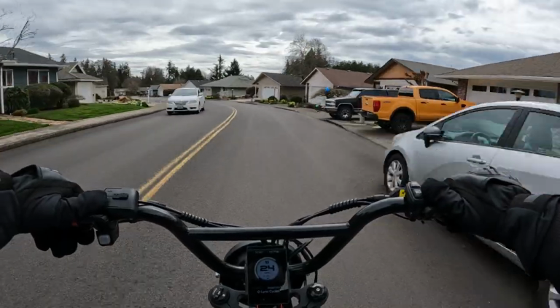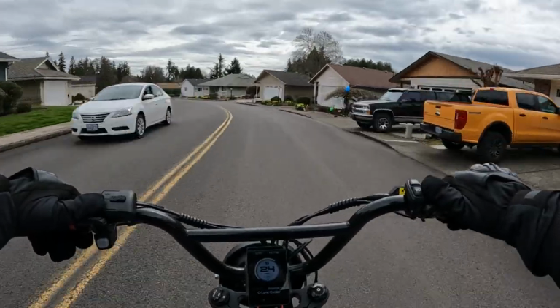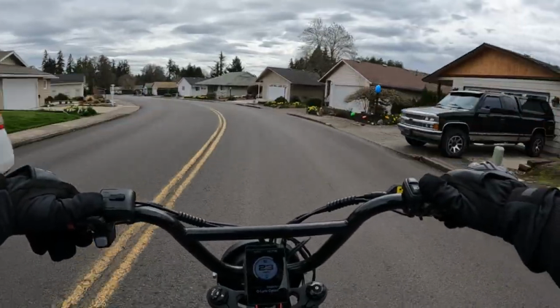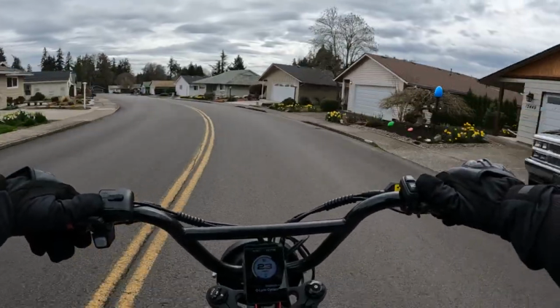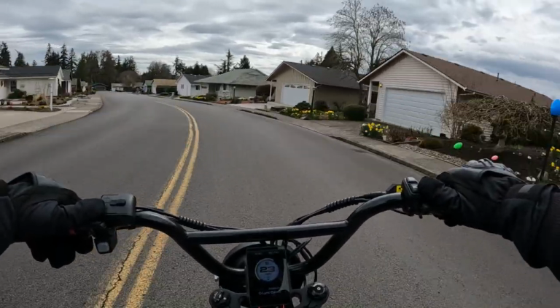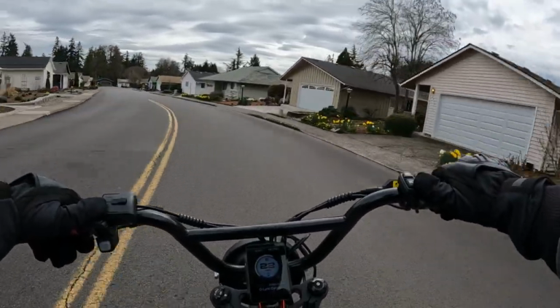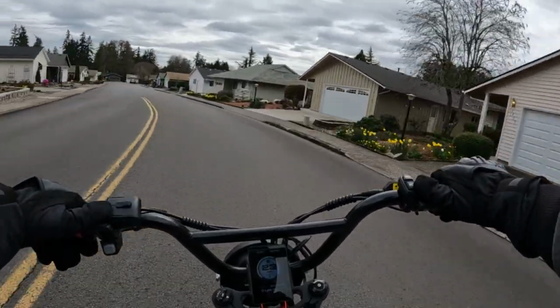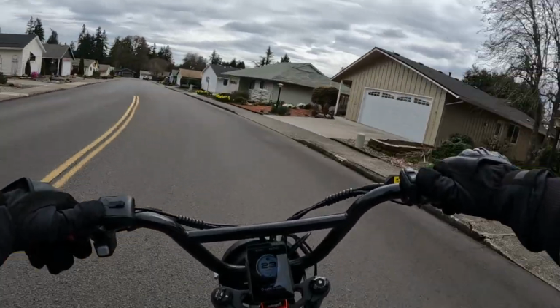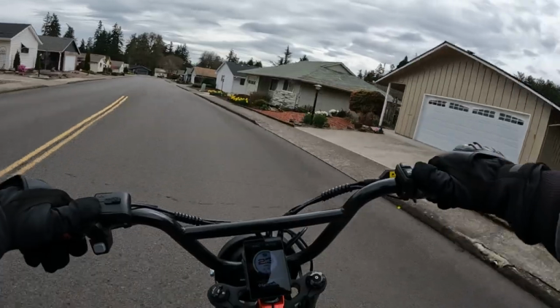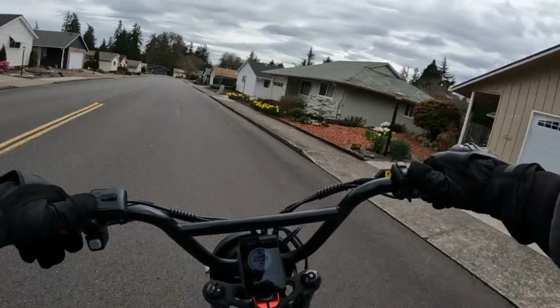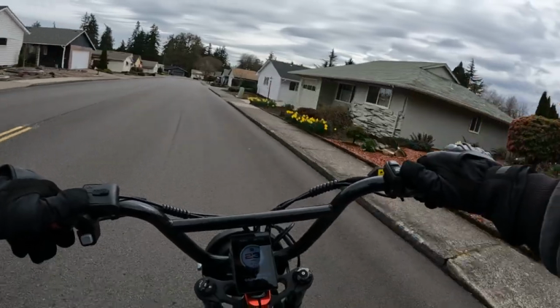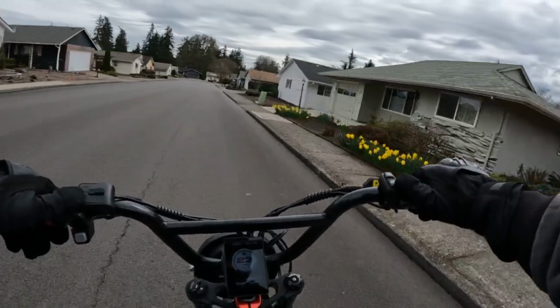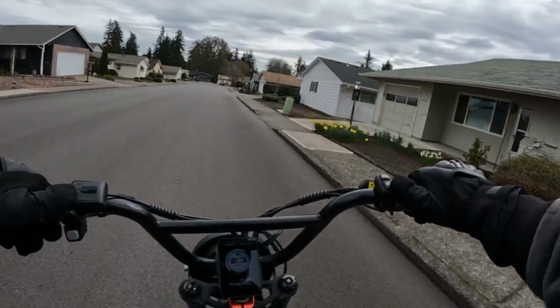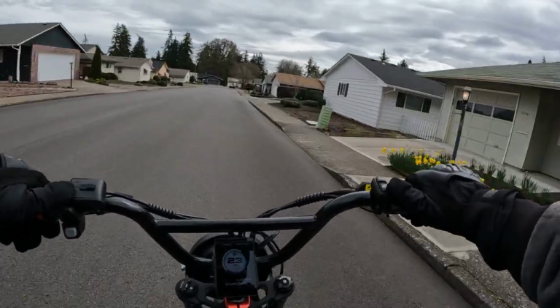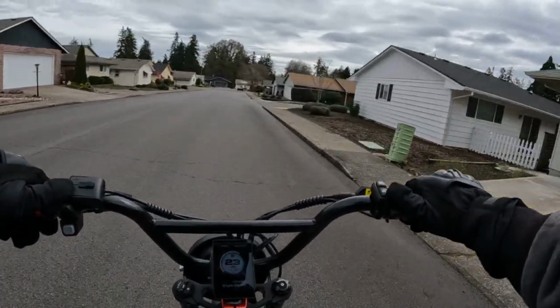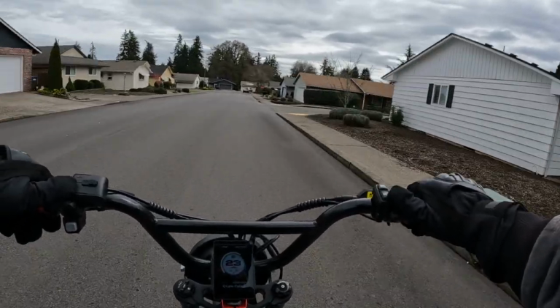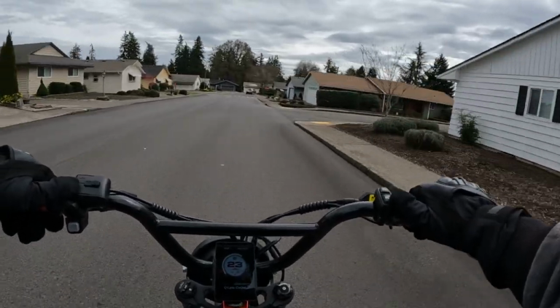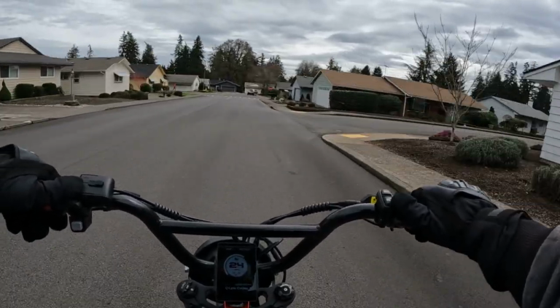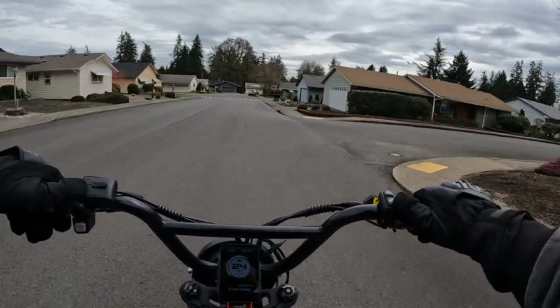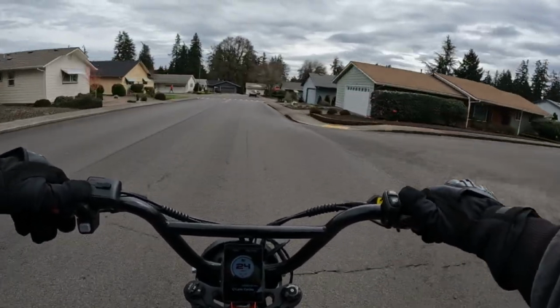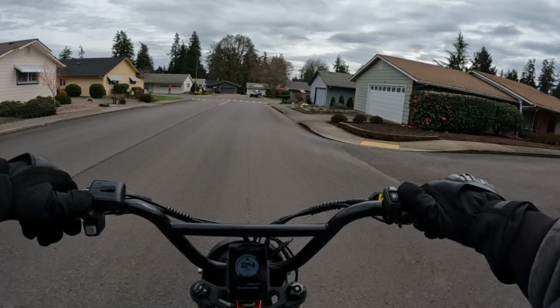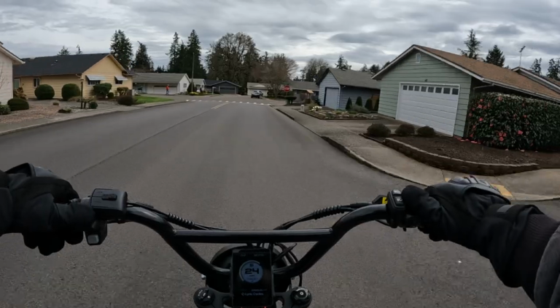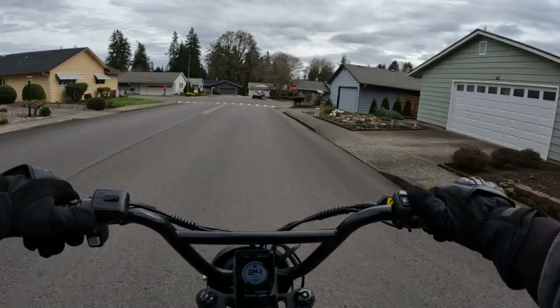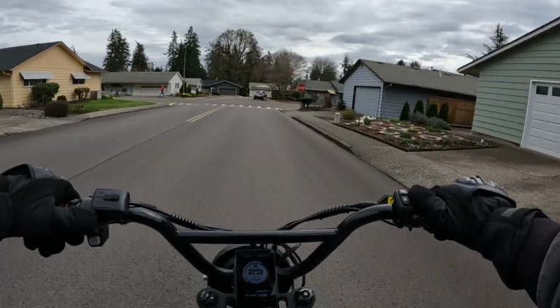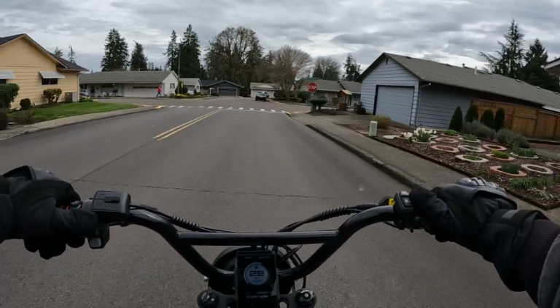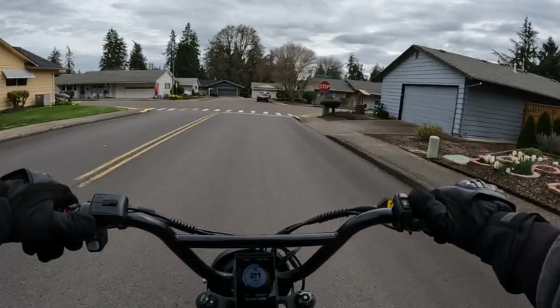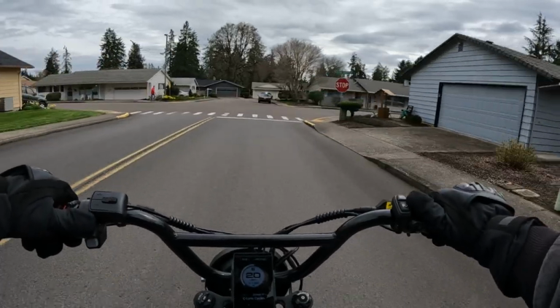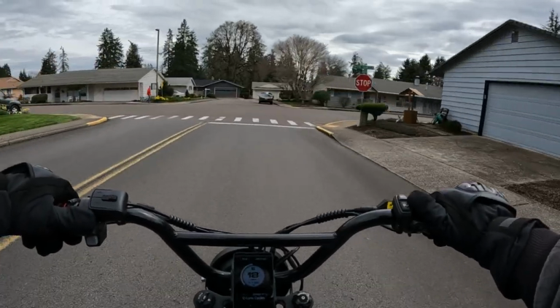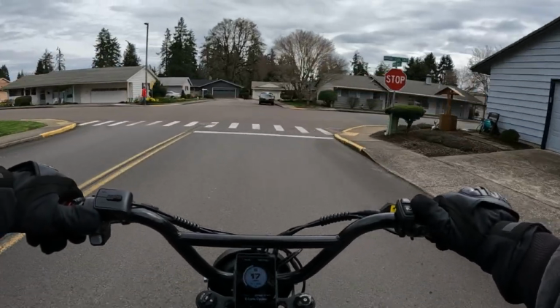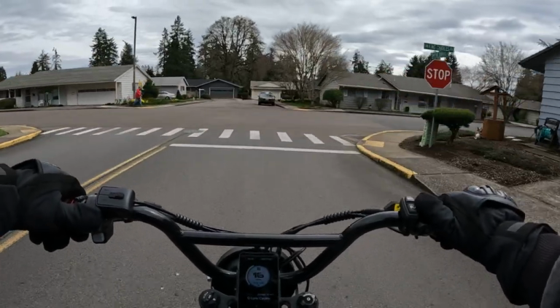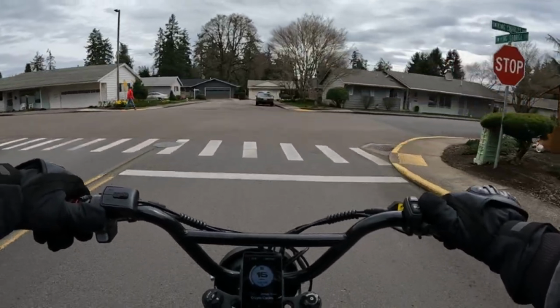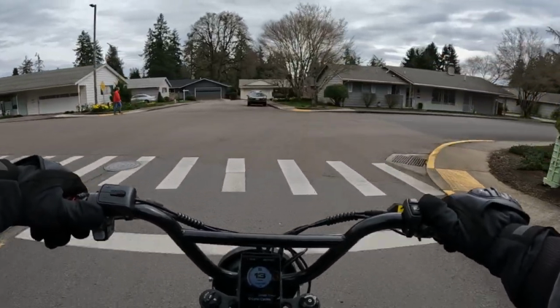And if at some points of your ride you need a little extra oomph, going a little bit beyond that — well, this bike will do that as well. This bike is going to take you beyond 30 miles an hour.